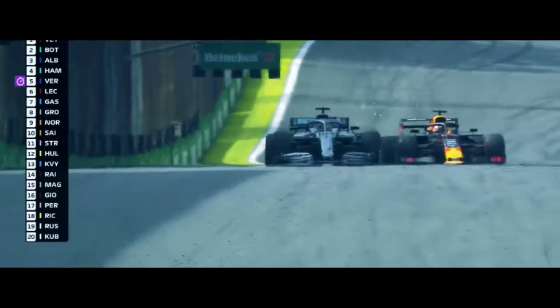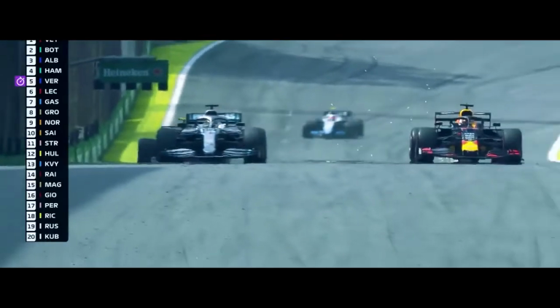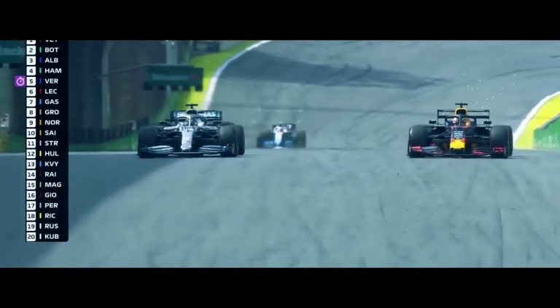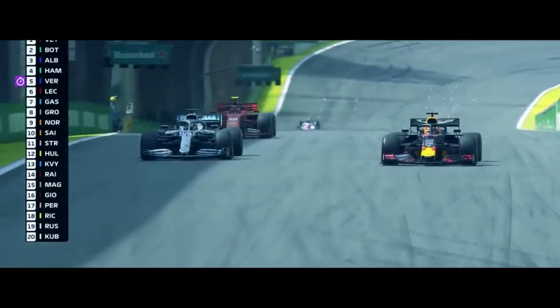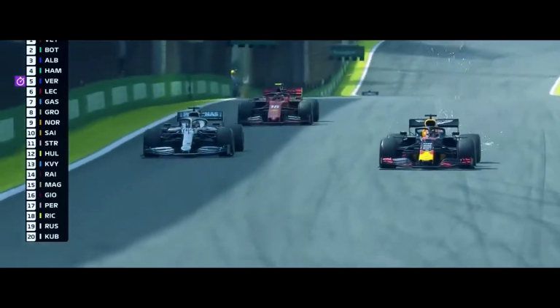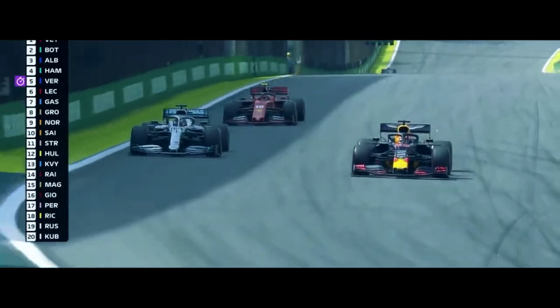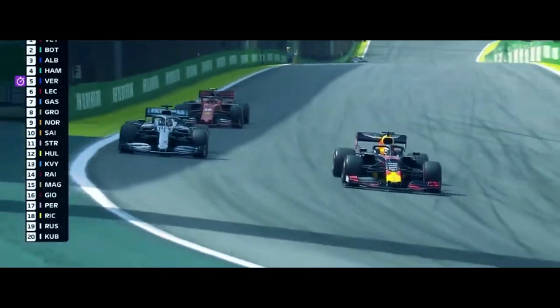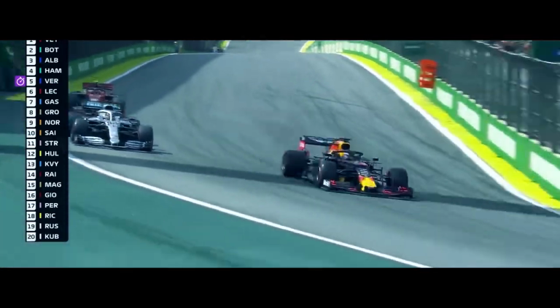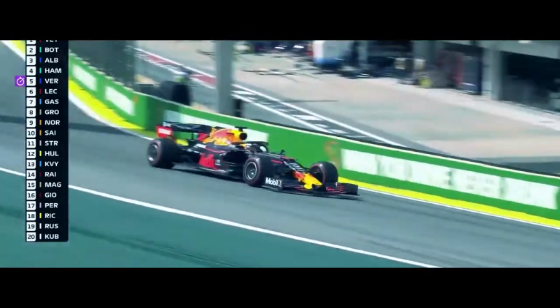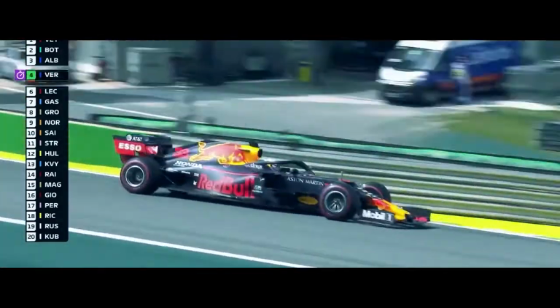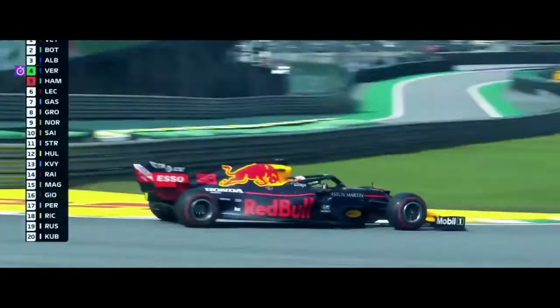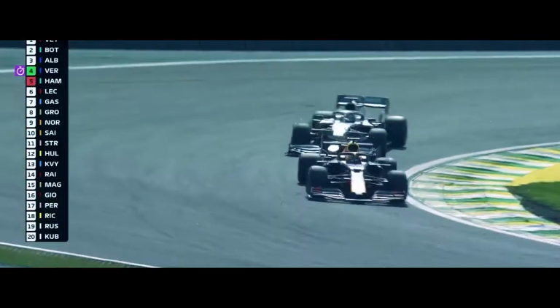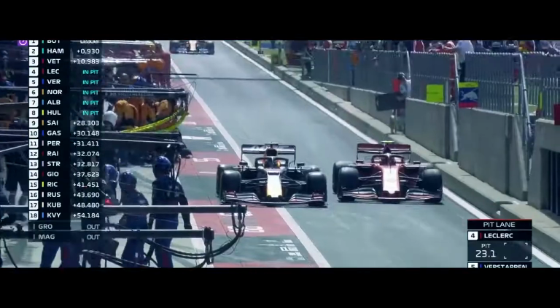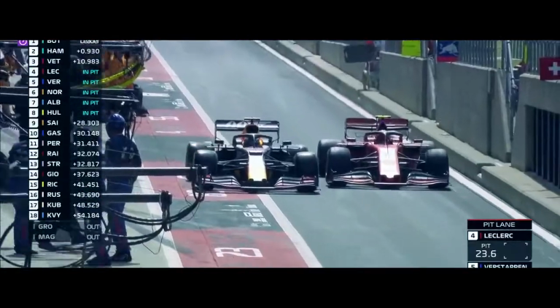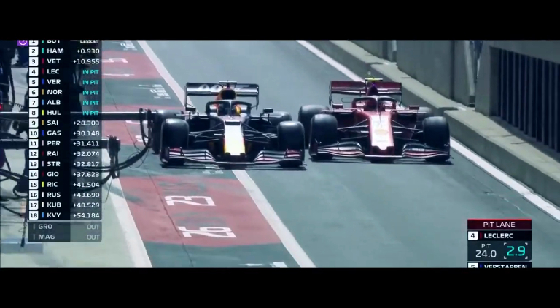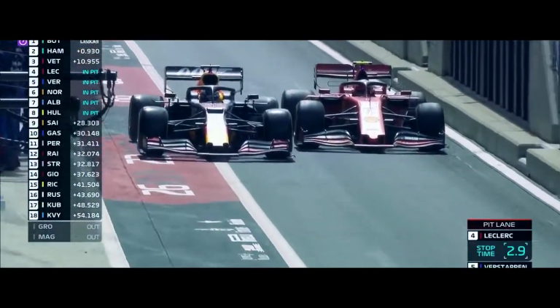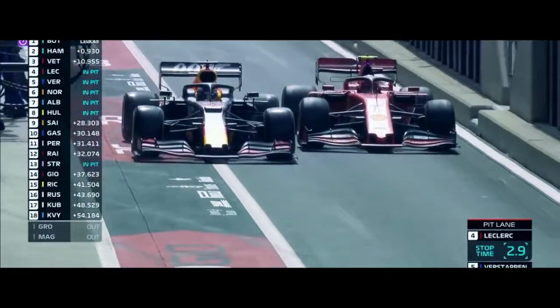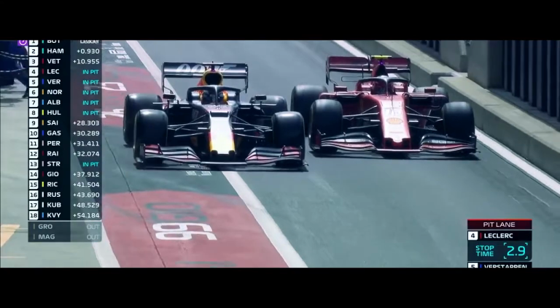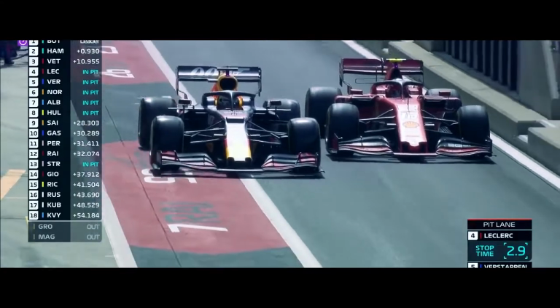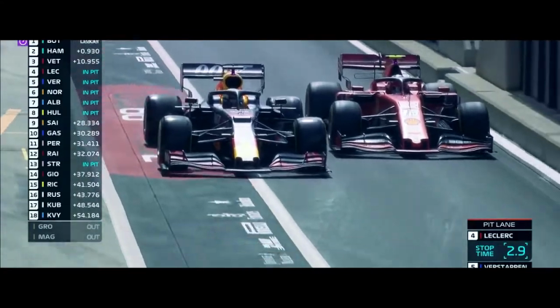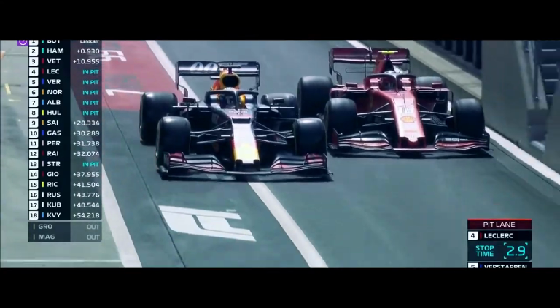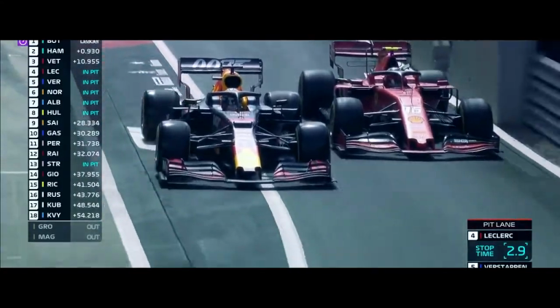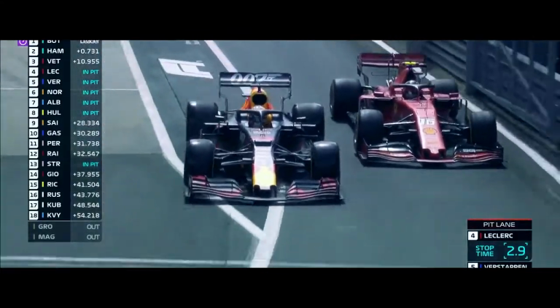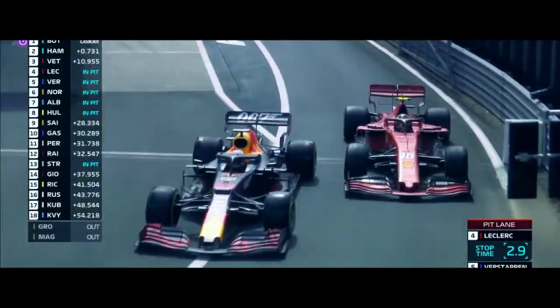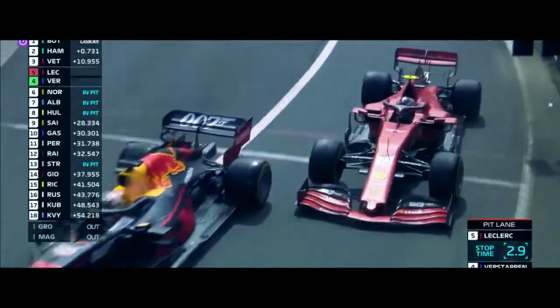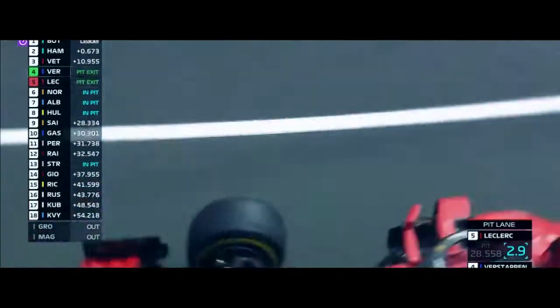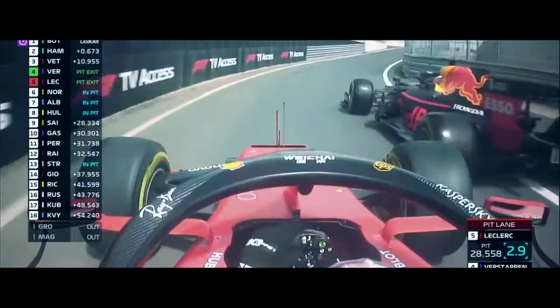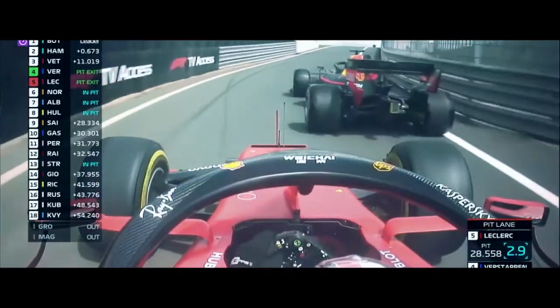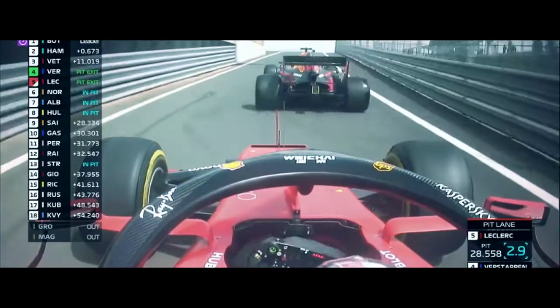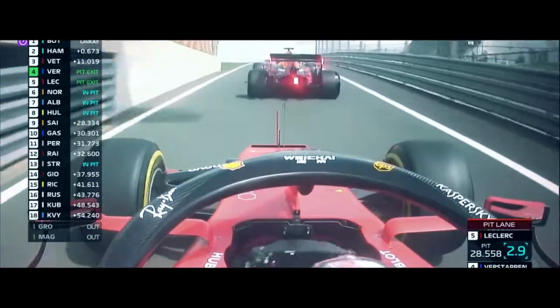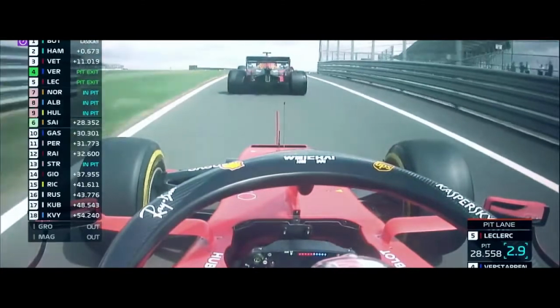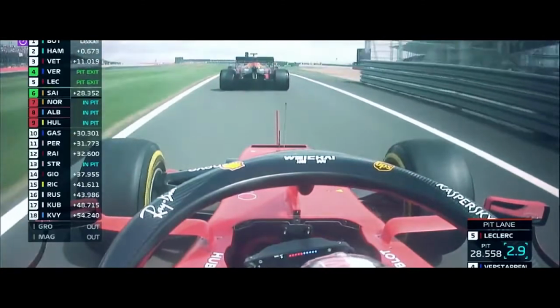Here goes Verstappen, Lewis tries to cover him off — Verstappen through at turn one. And look, they're now wheel to wheel down the pit lane, but Verstappen has actually got about a metre of advantage, and they have swapped round in the pits.